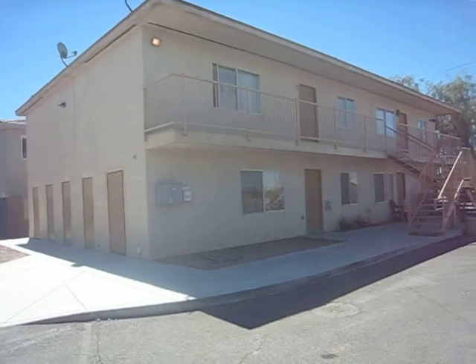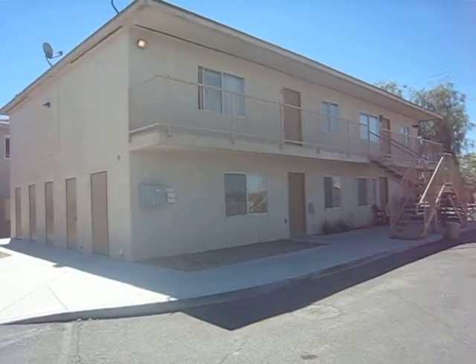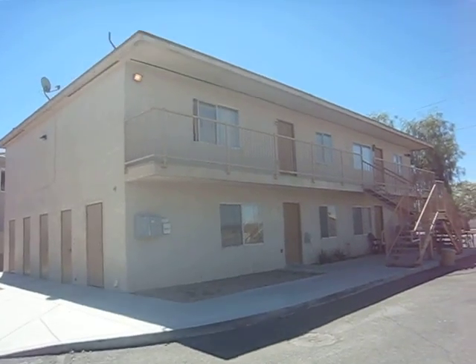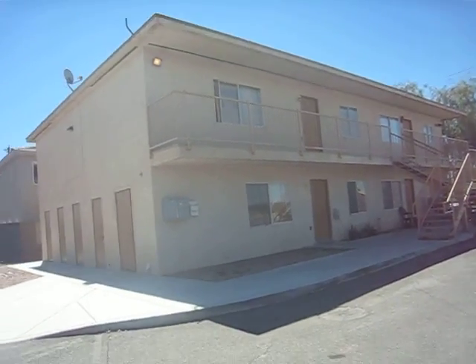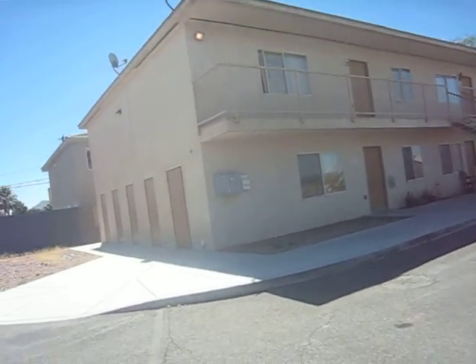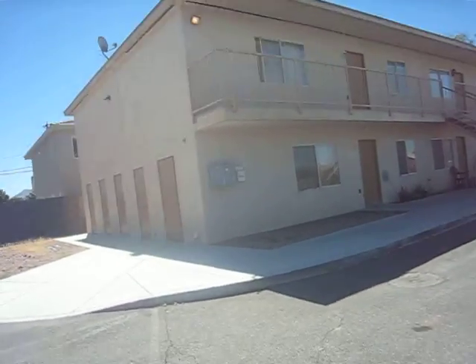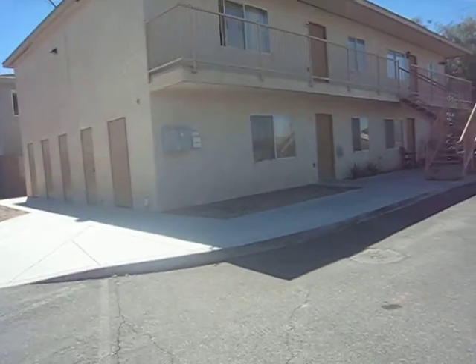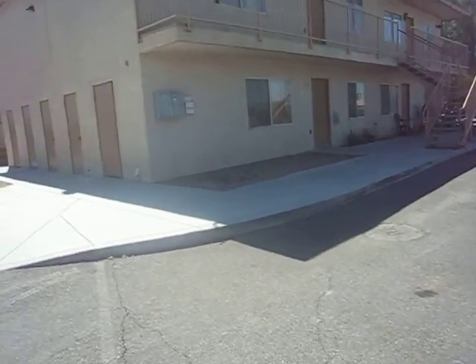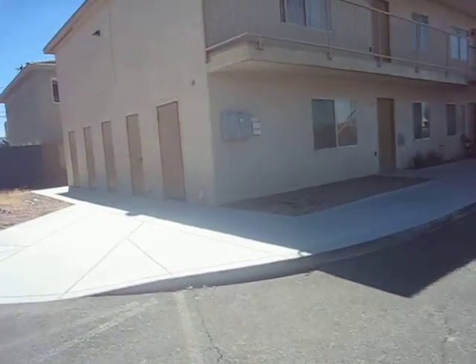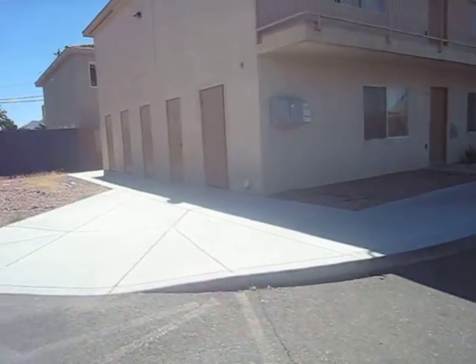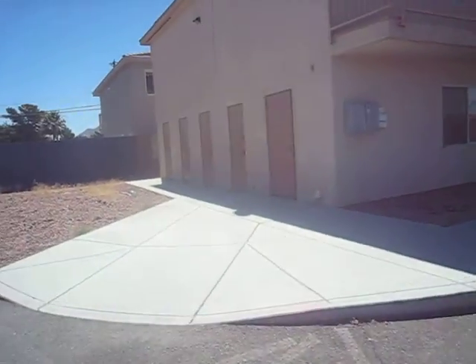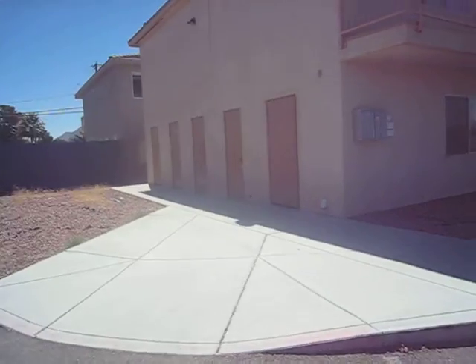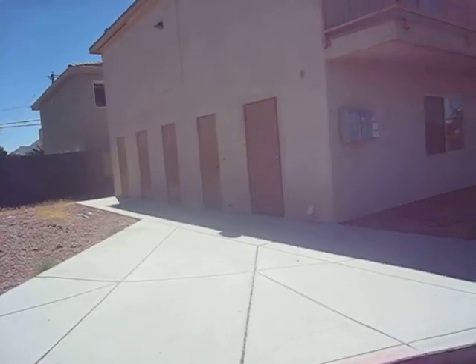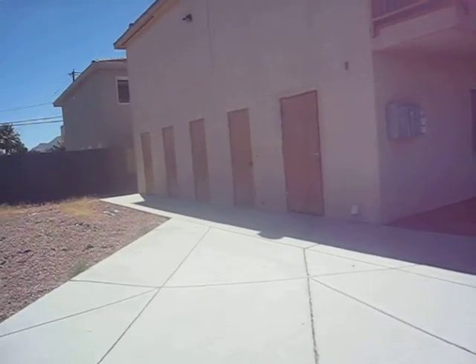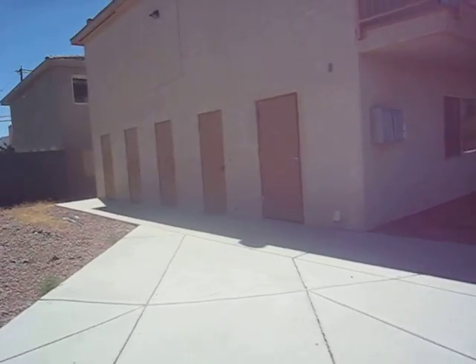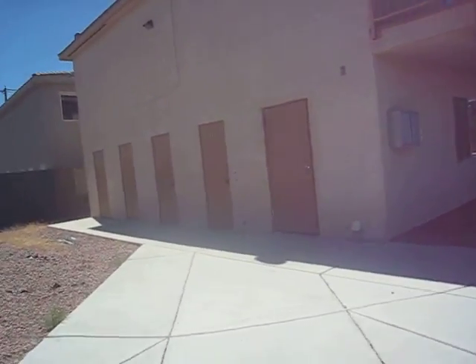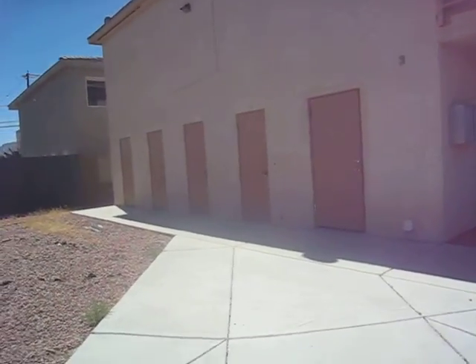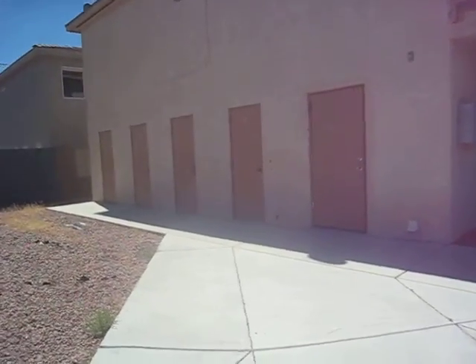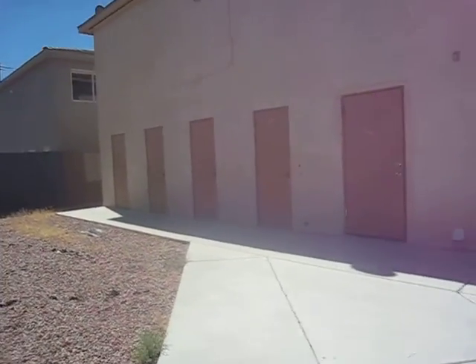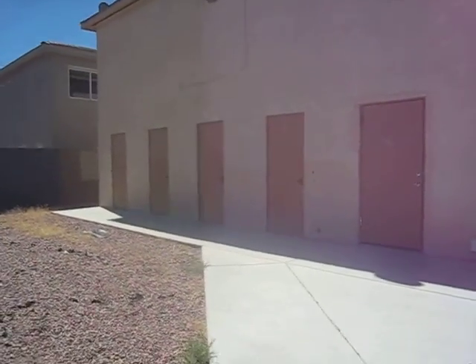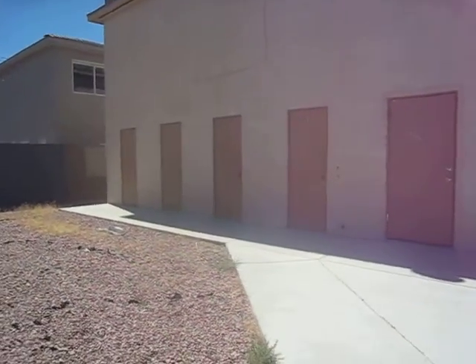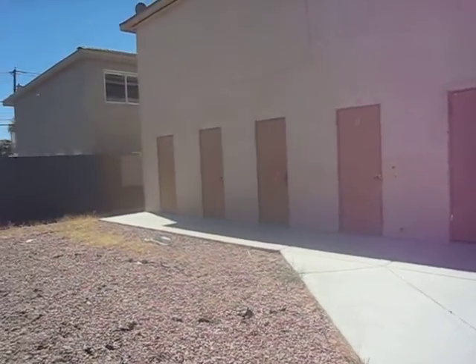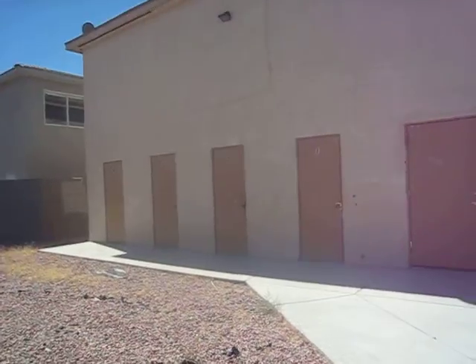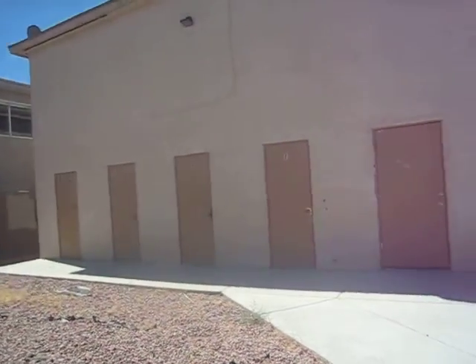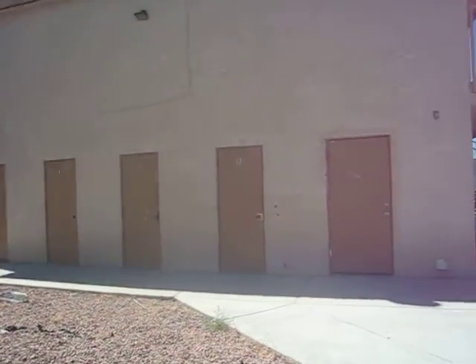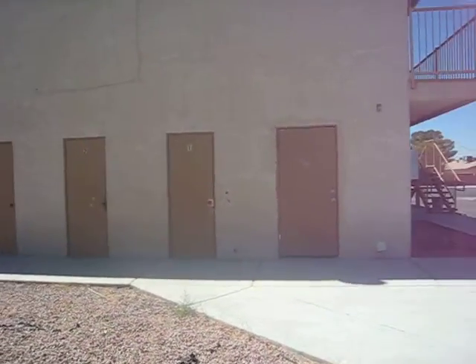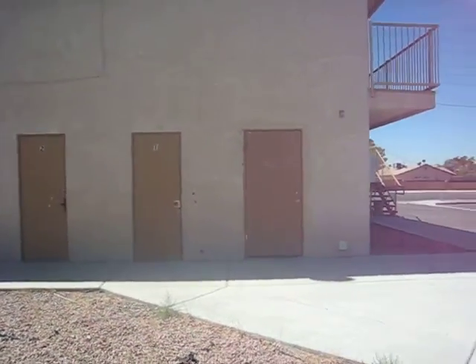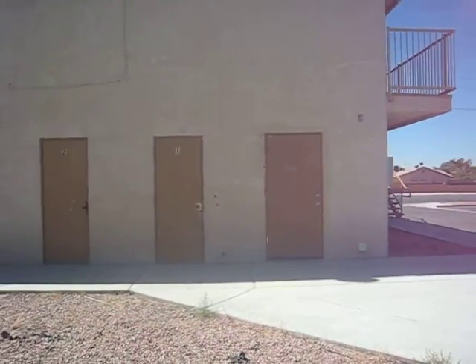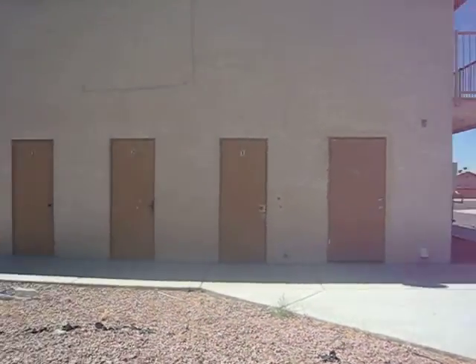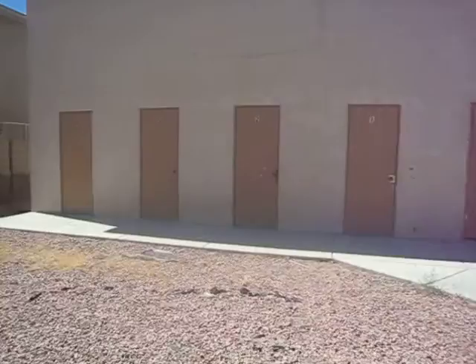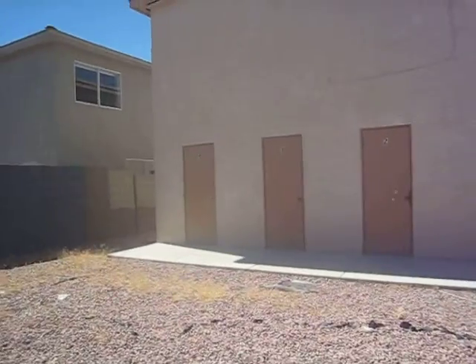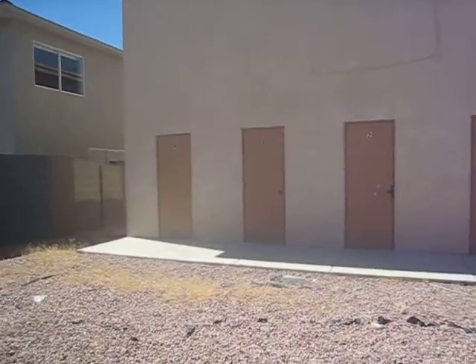We're at 4020 Cary. It's got desert landscaping. These are the storage closets, and that one to the far right is a common storage.